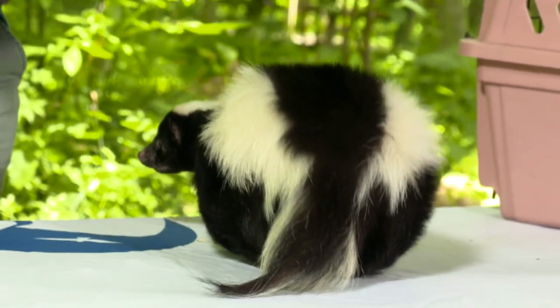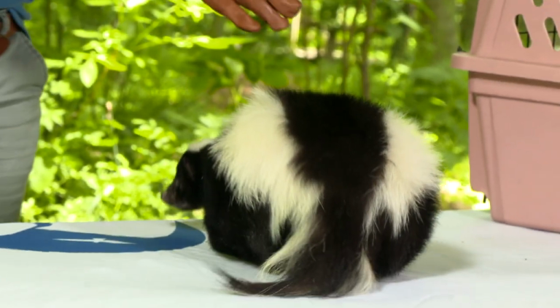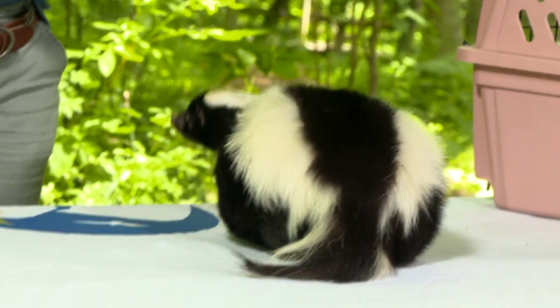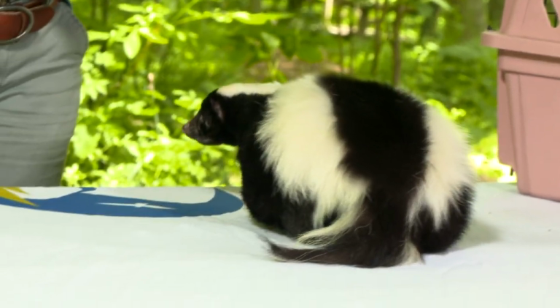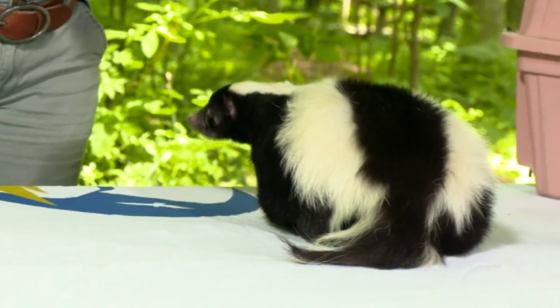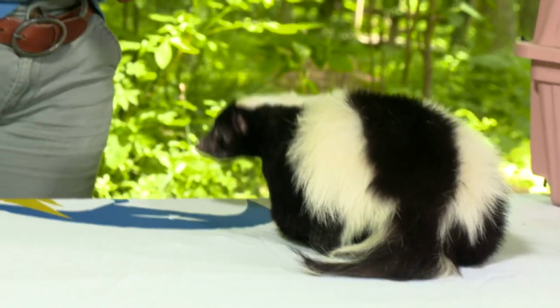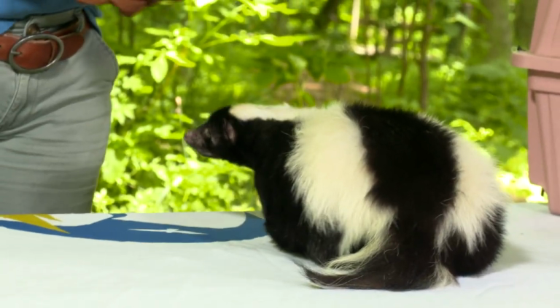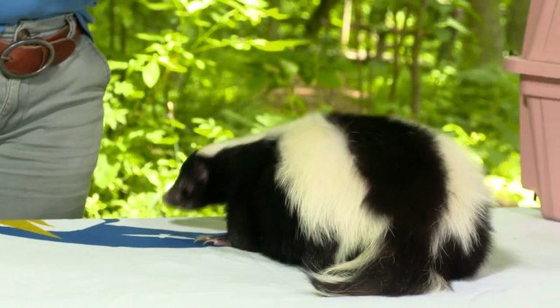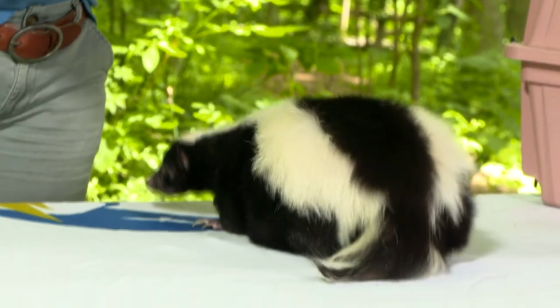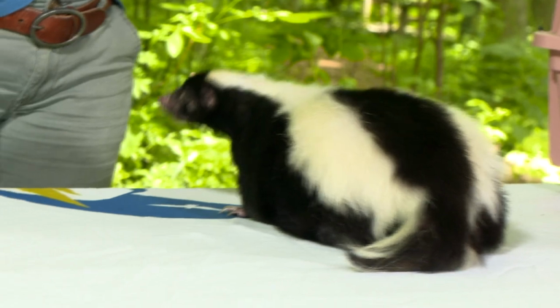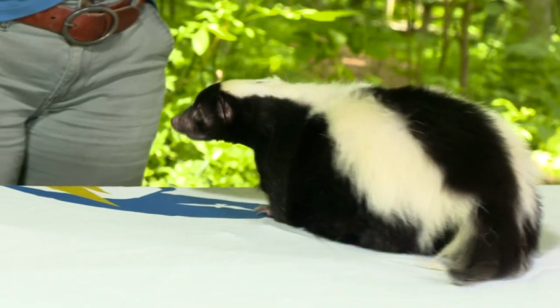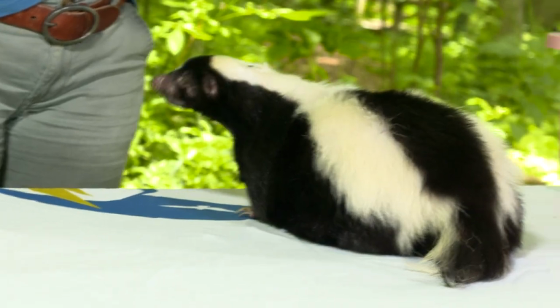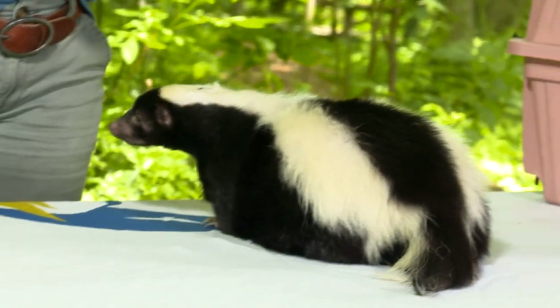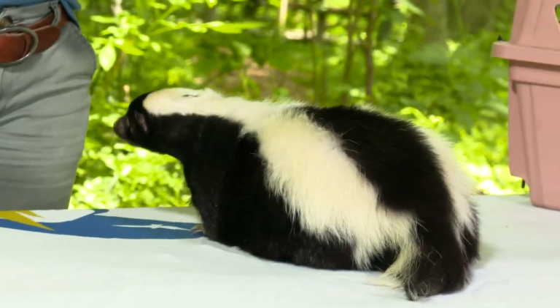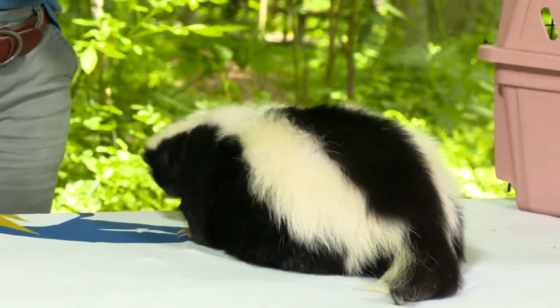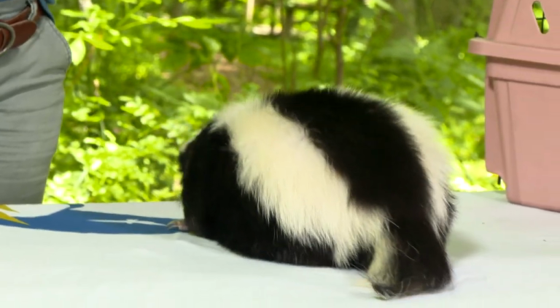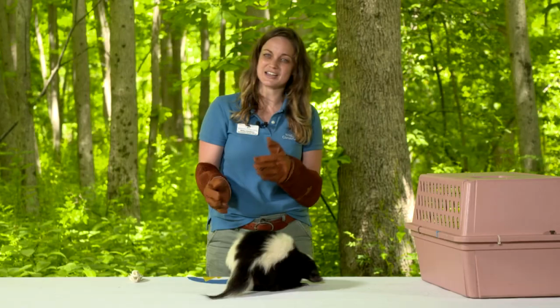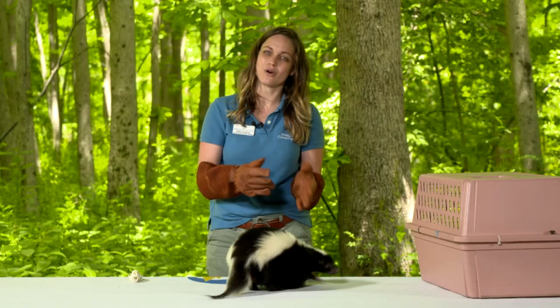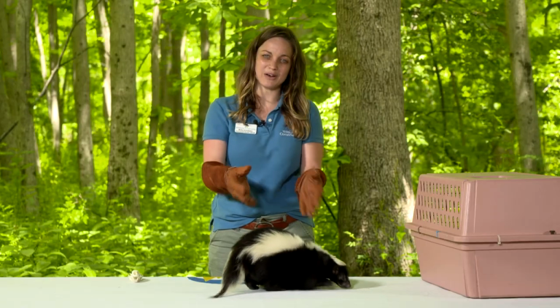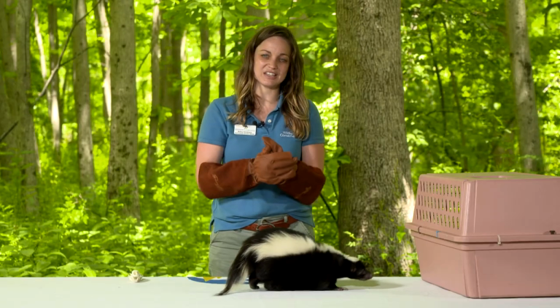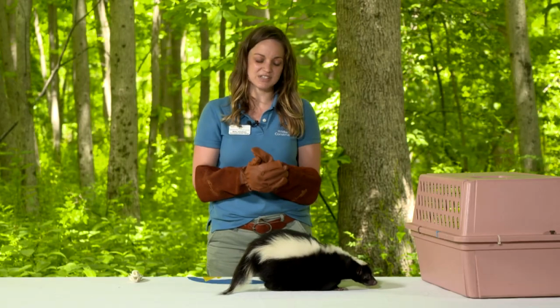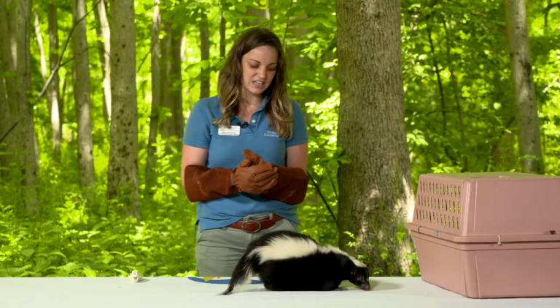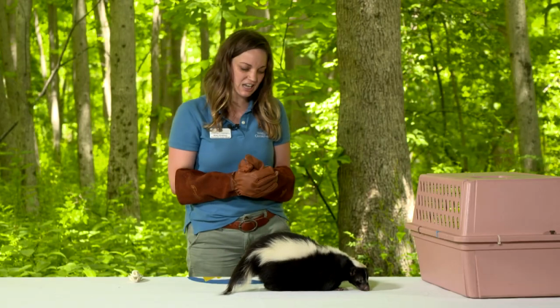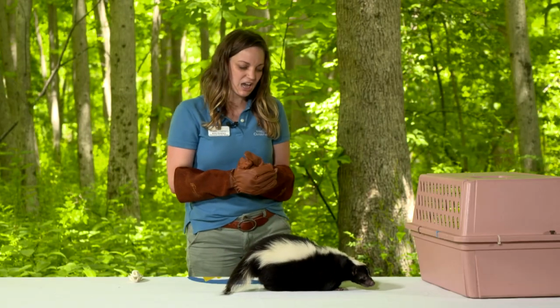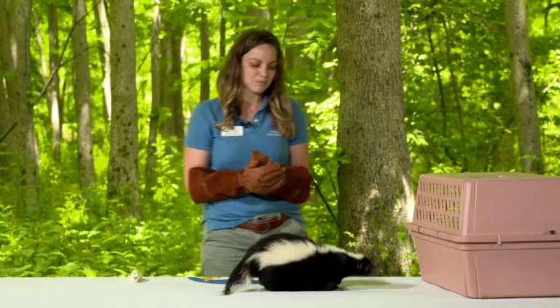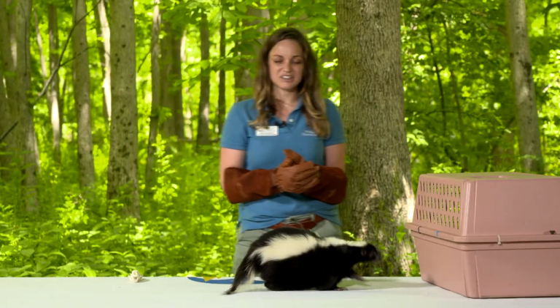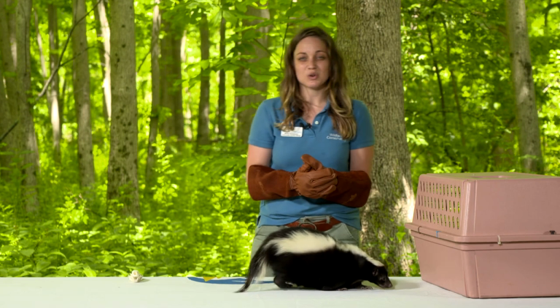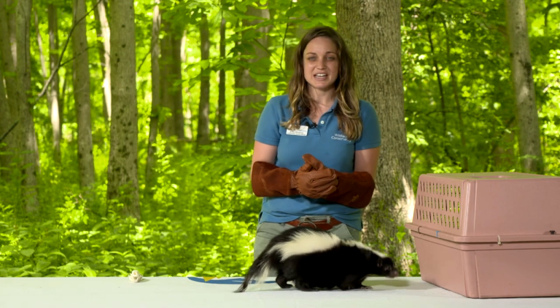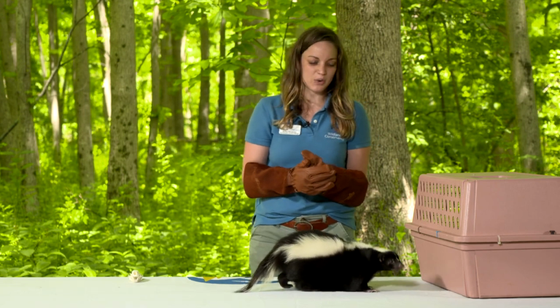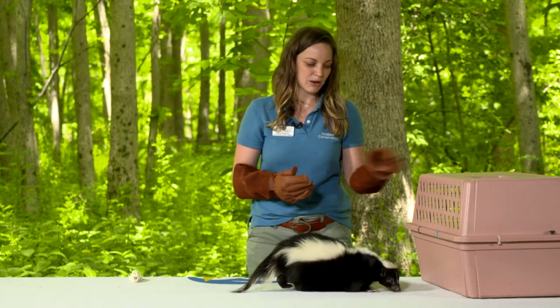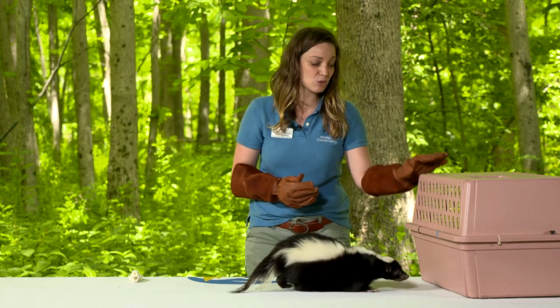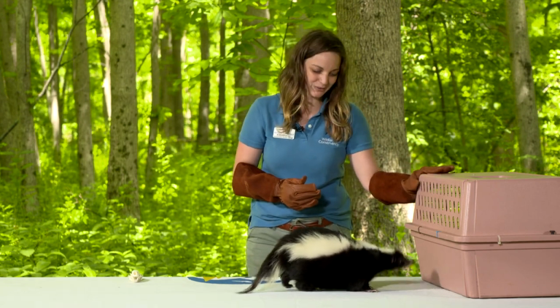Cabbage can weigh anywhere between six and eight pounds in the wild, or closer to ten to twelve pounds in captivity, while spotted skunks only tend to weigh about two pounds.